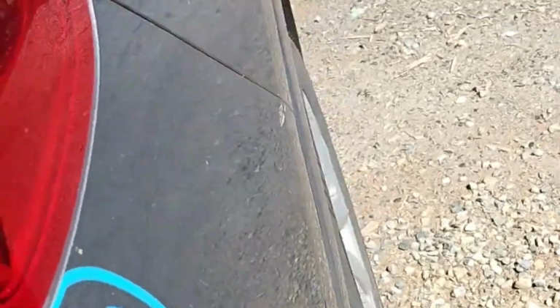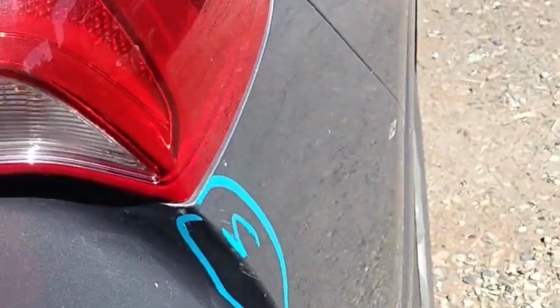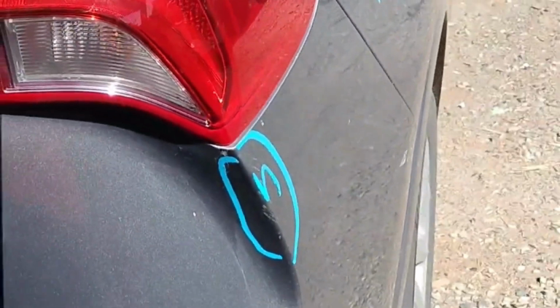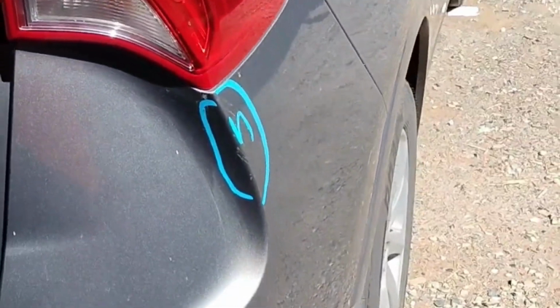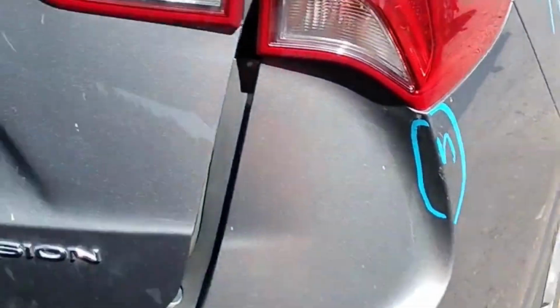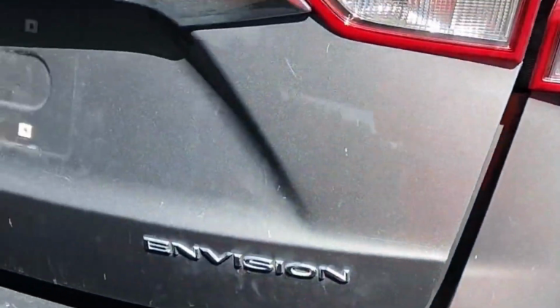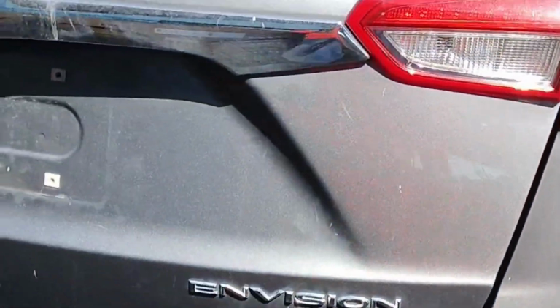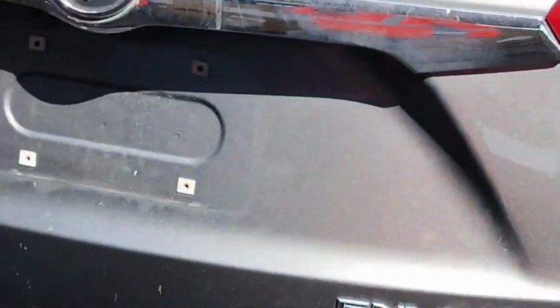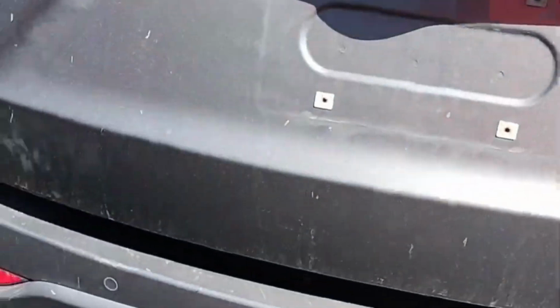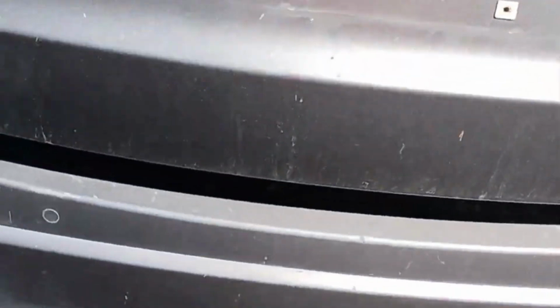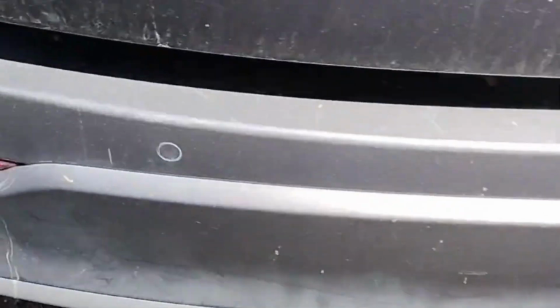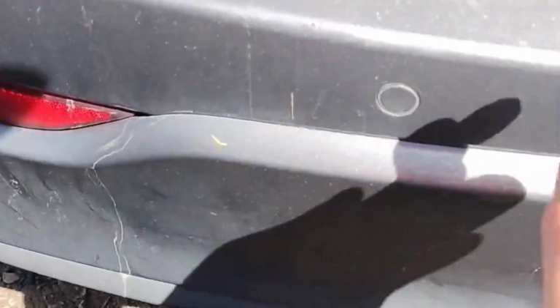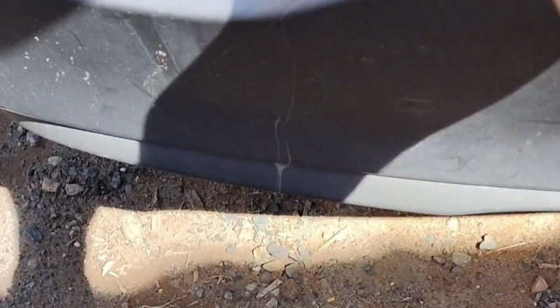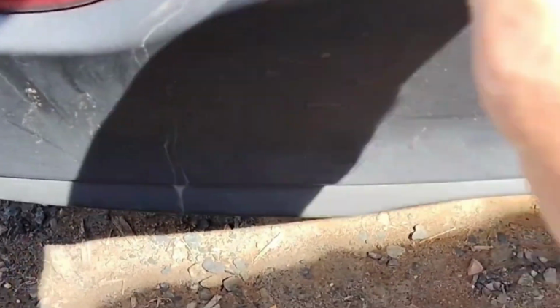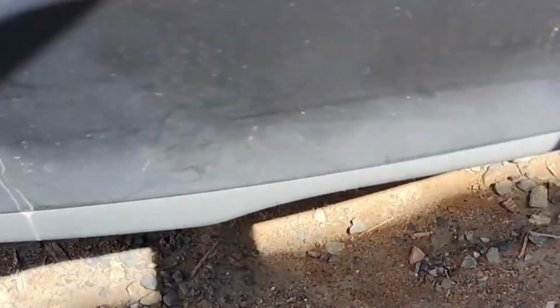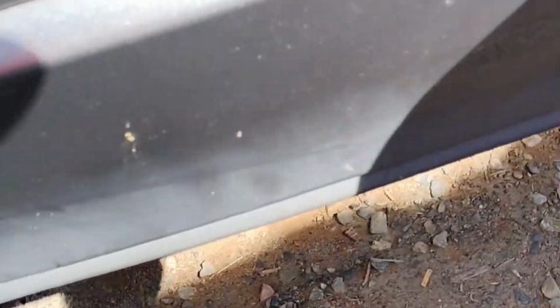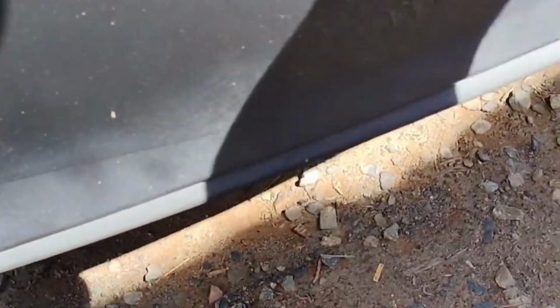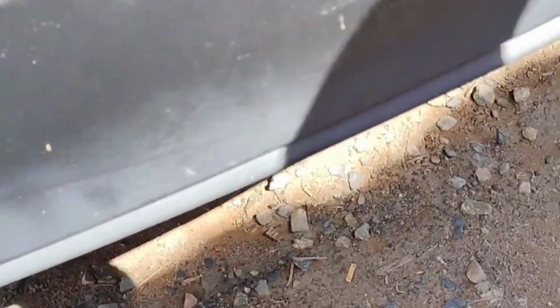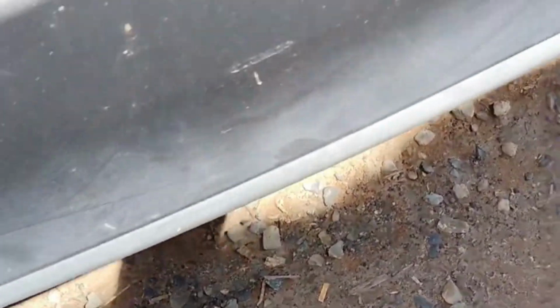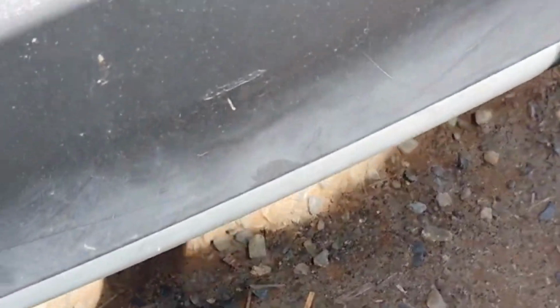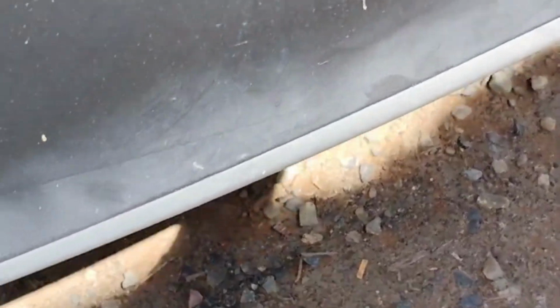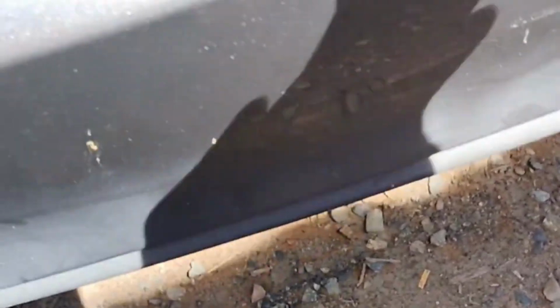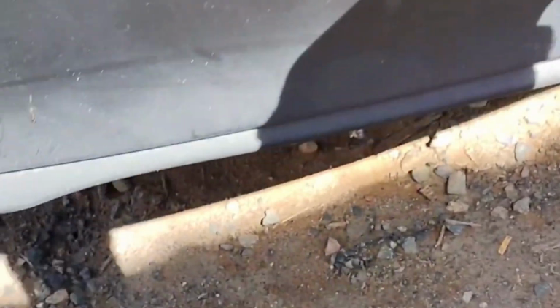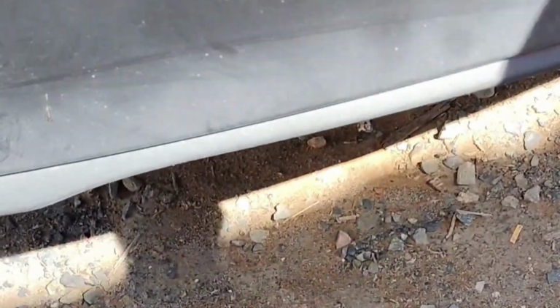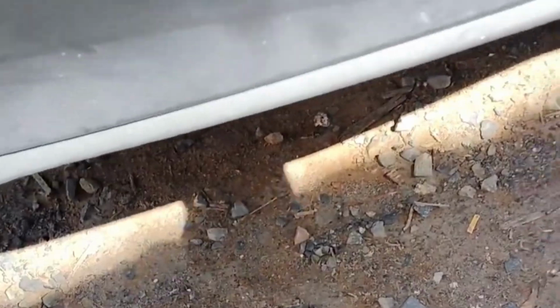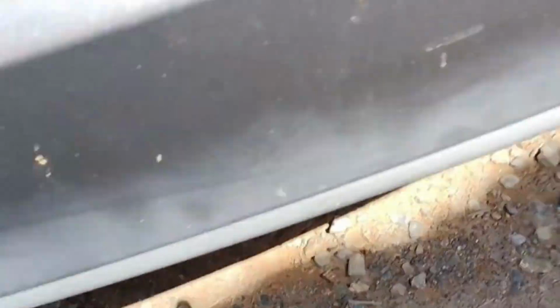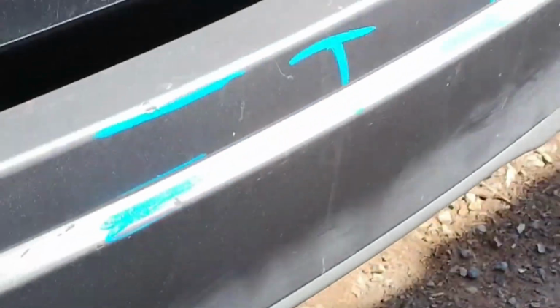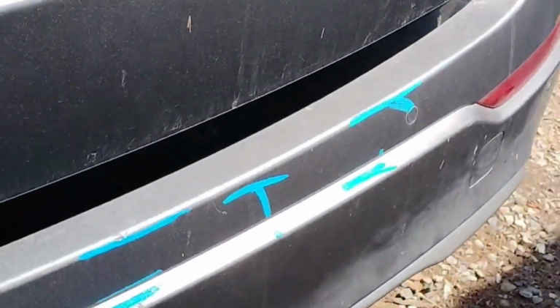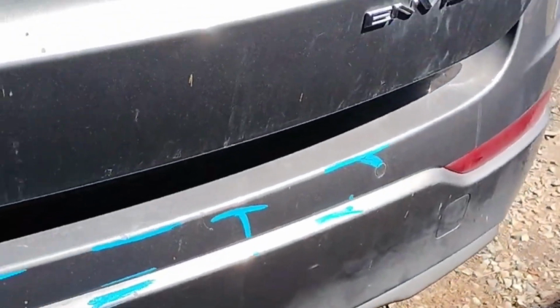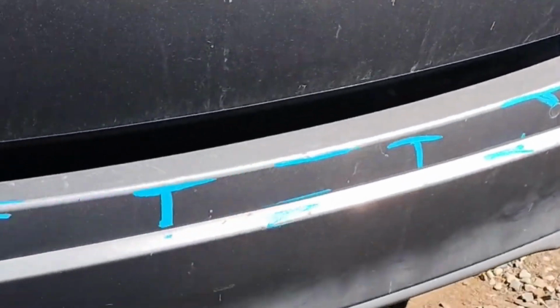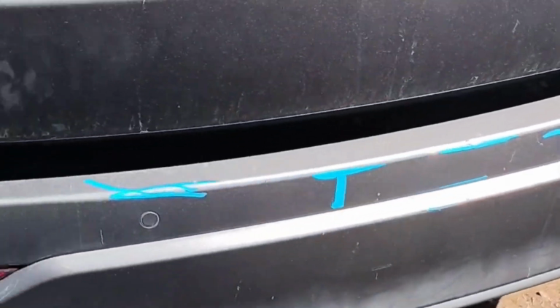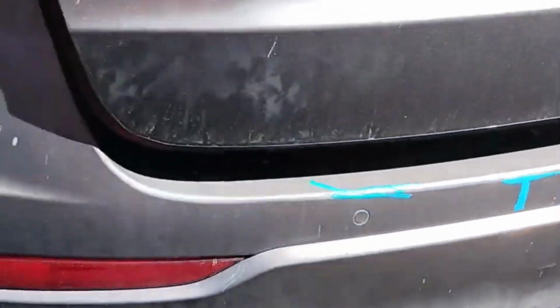The rear quarter panel has got some scratches and some scuffs right there. All those are little paint chips.